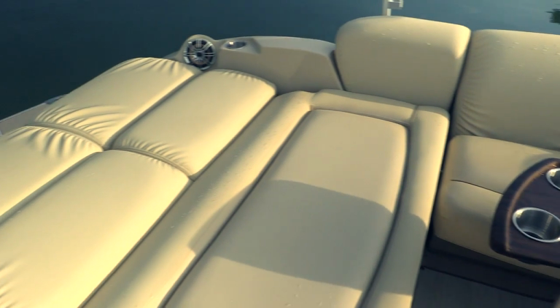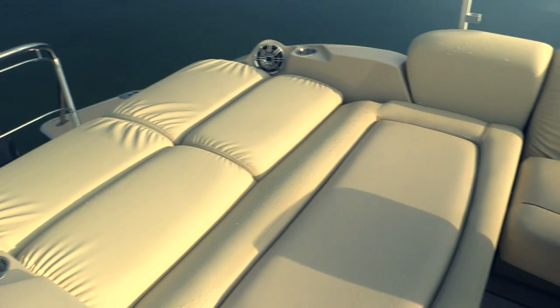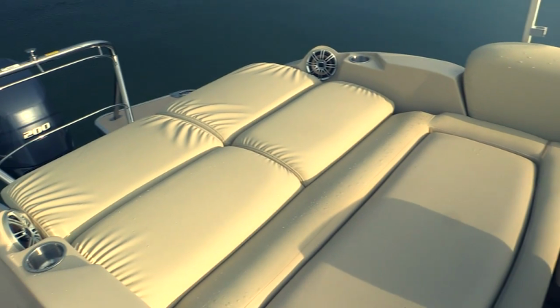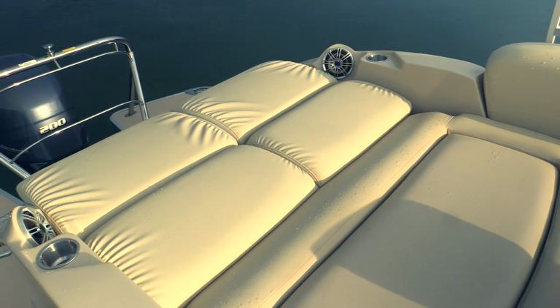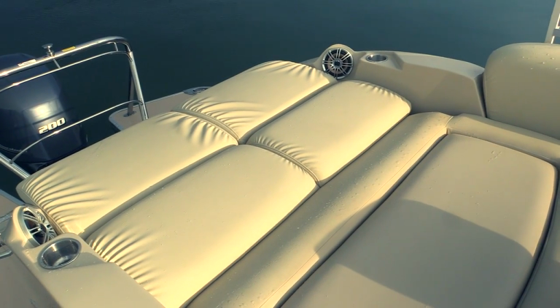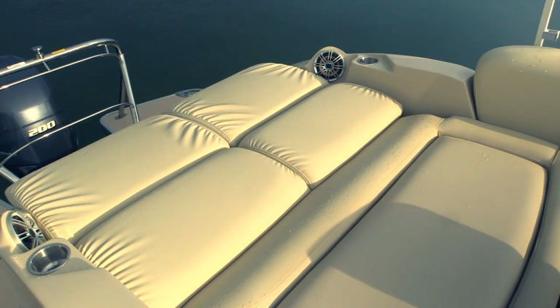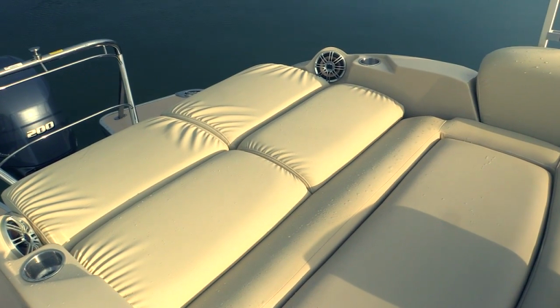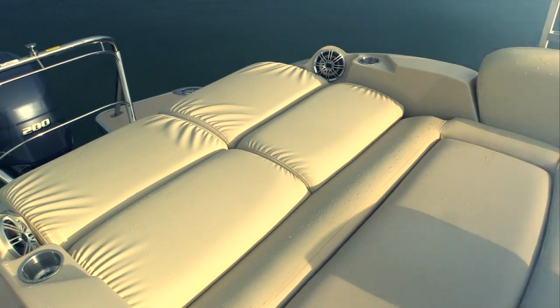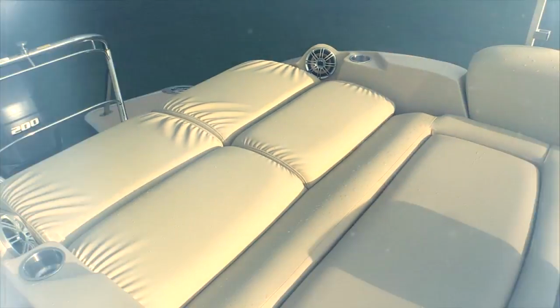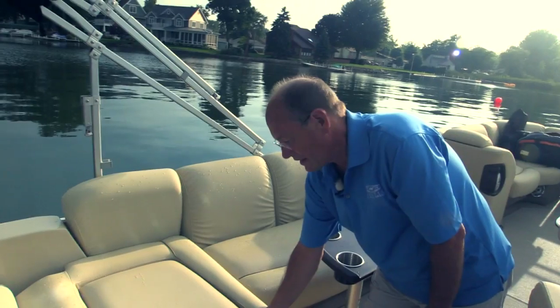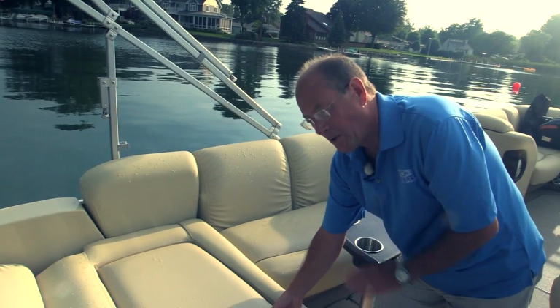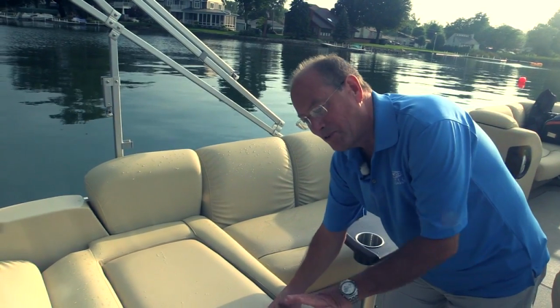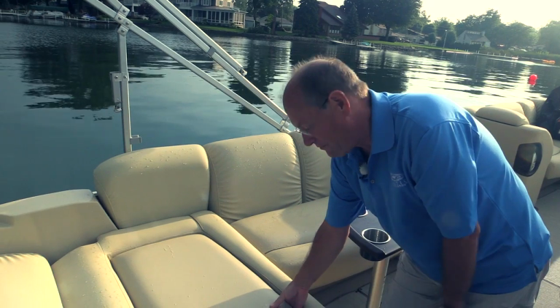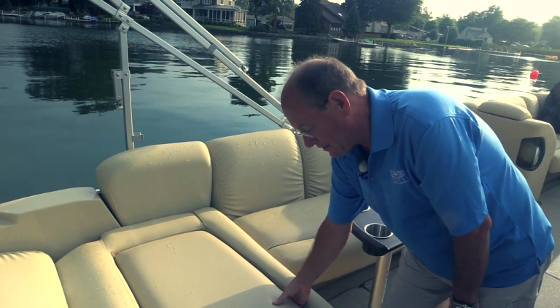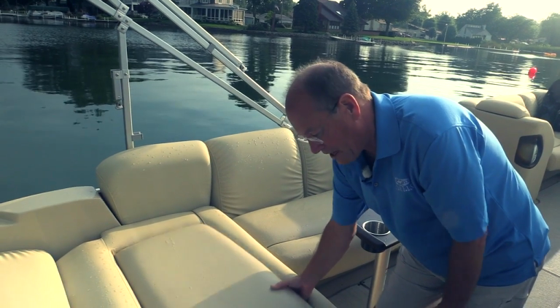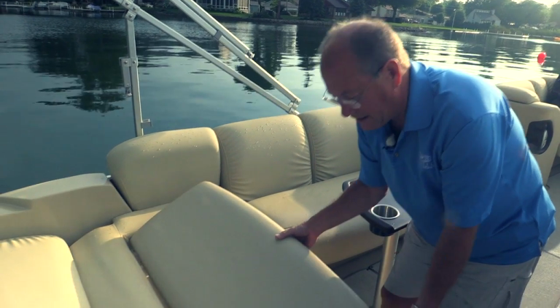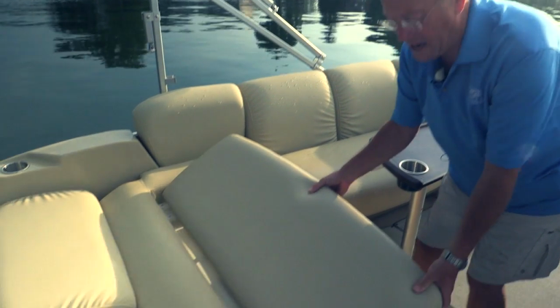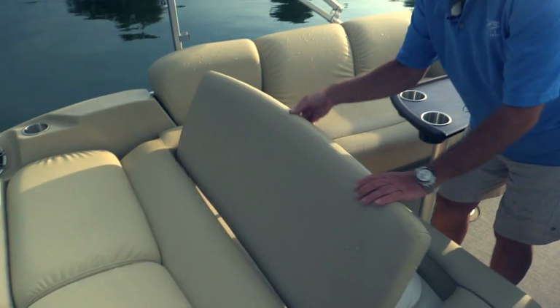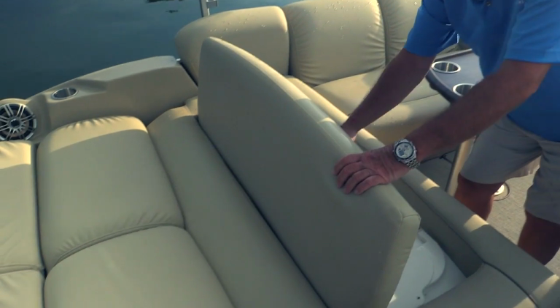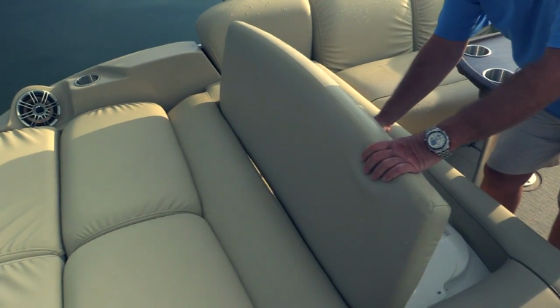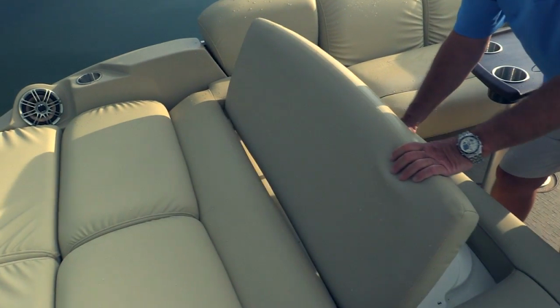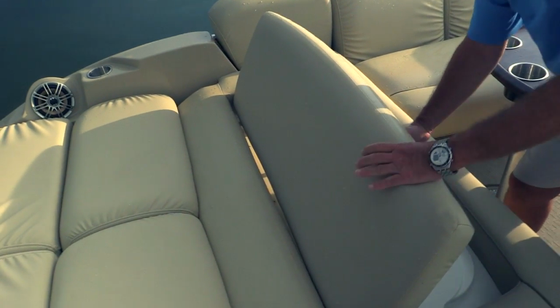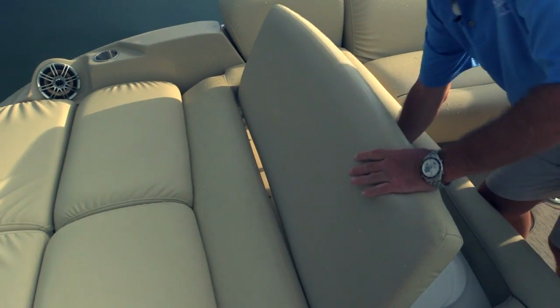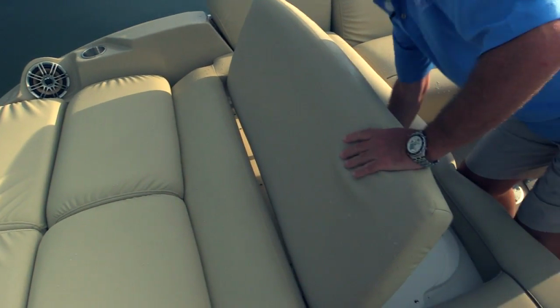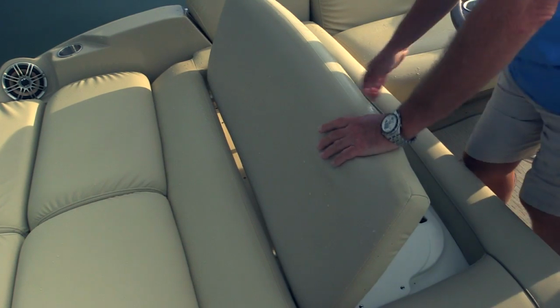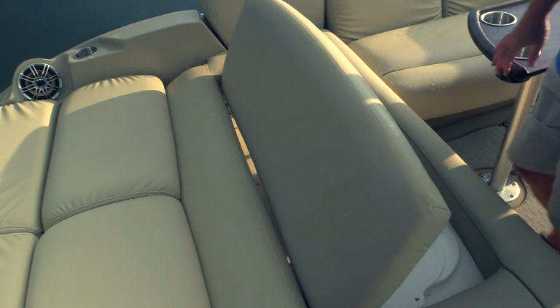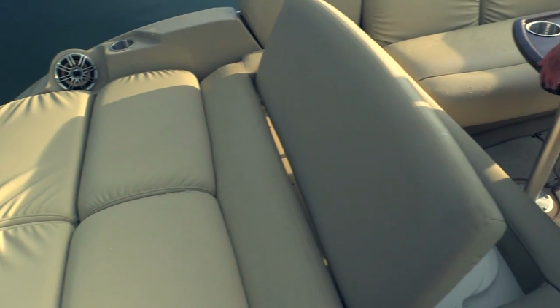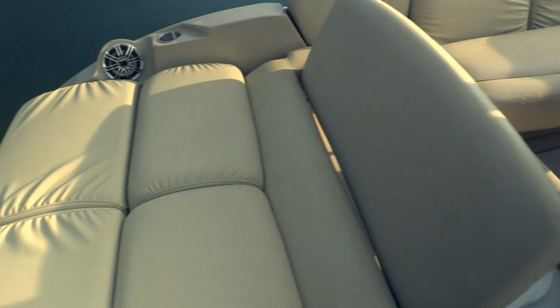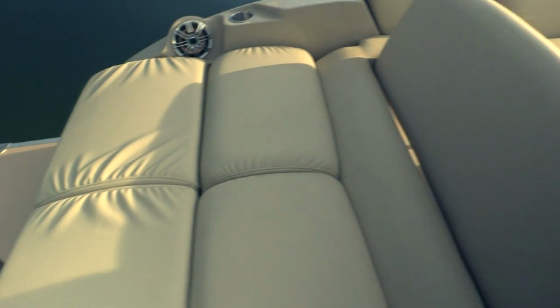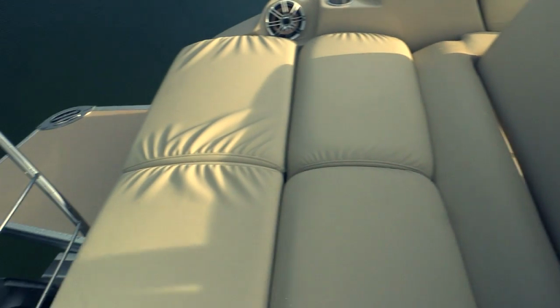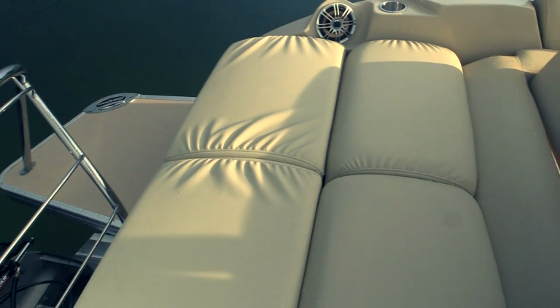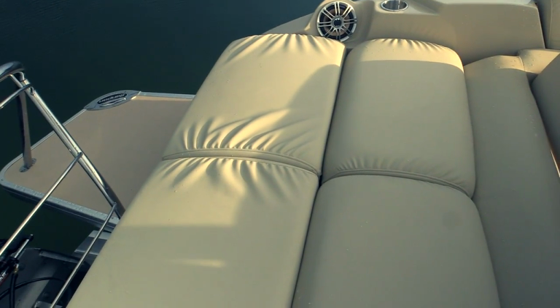So we've got a really great sun pad seat on this boat — great for laying out those days at the sandbar, those days out by the beach. If you don't want to lay perfectly flat on the Sandpan Elite, the backrest is movable and has a three-position seat that can give you the support you need for a long day out at the sandbar.